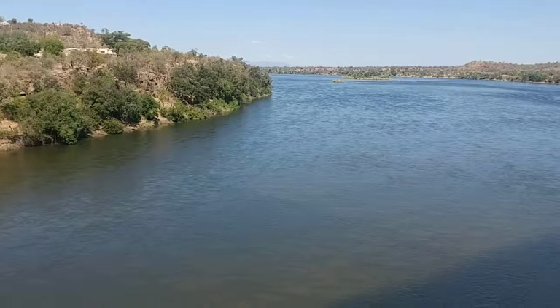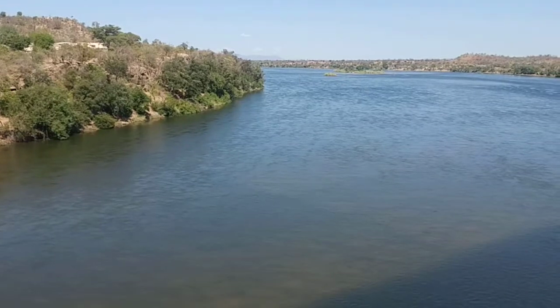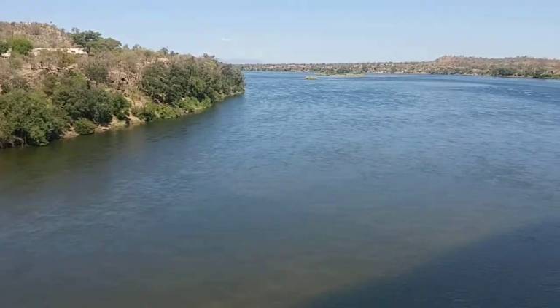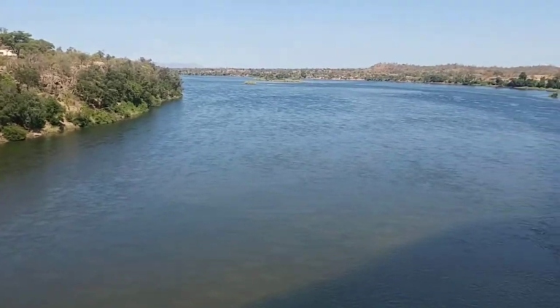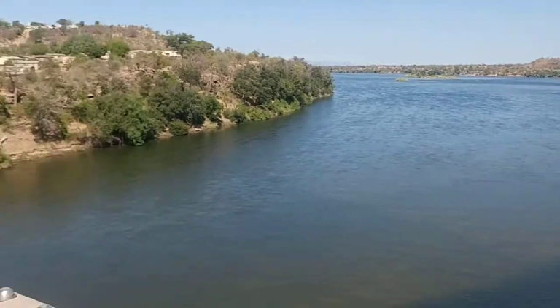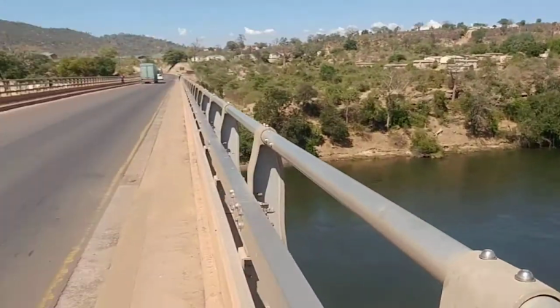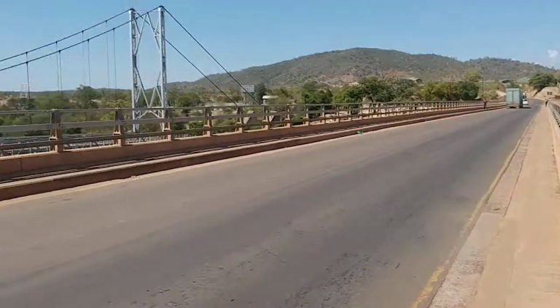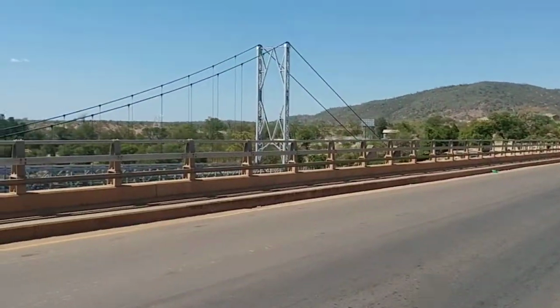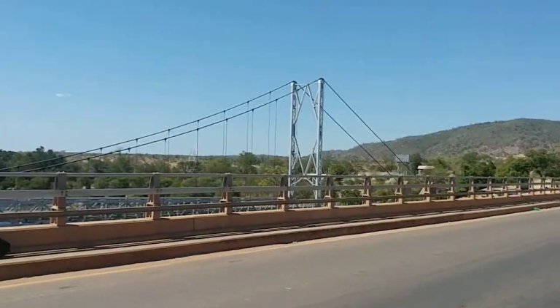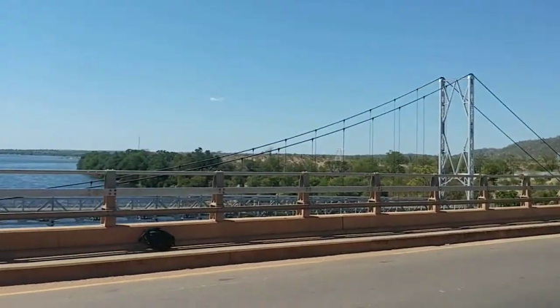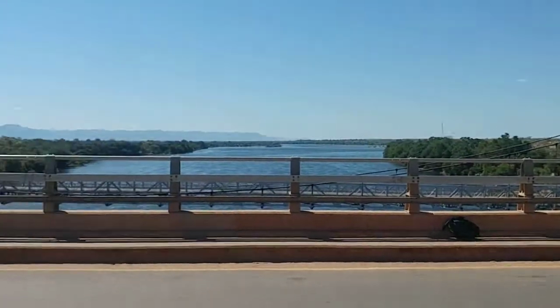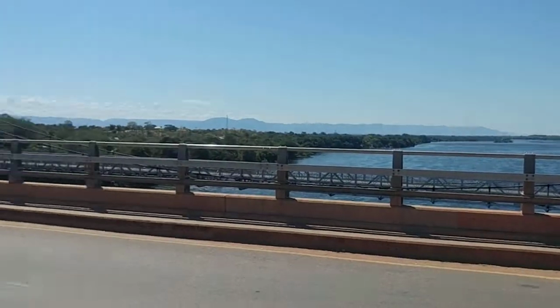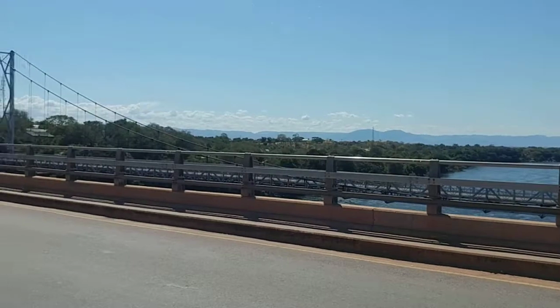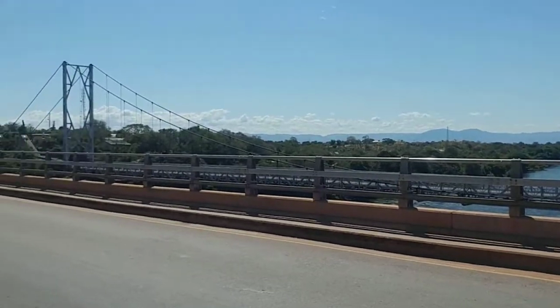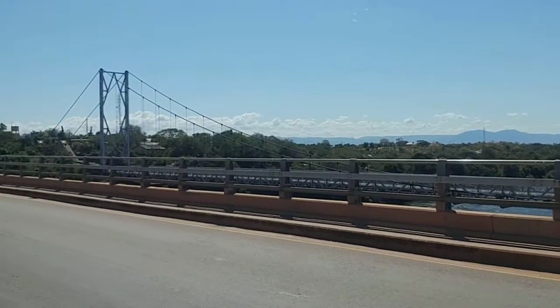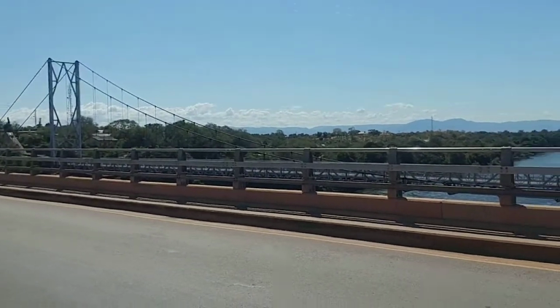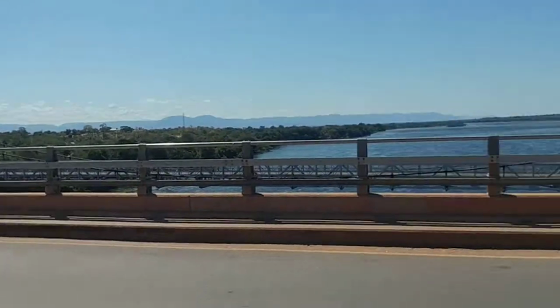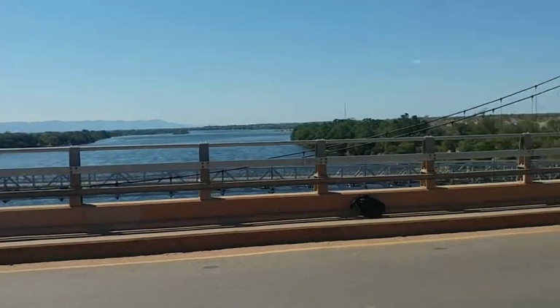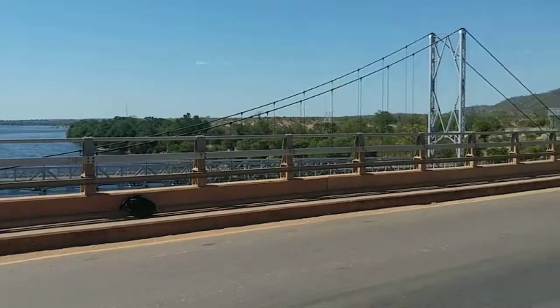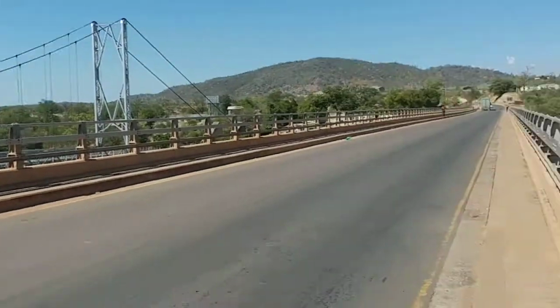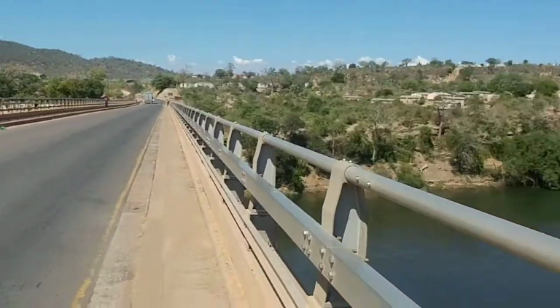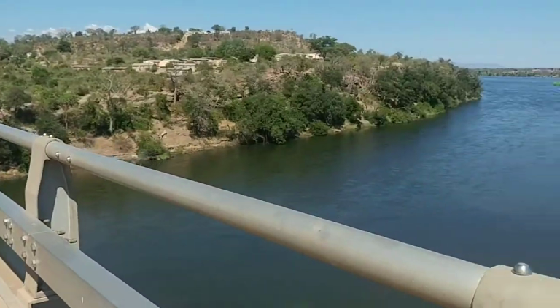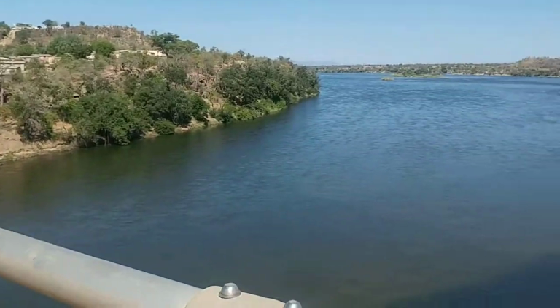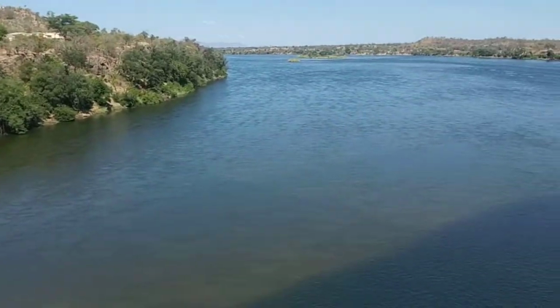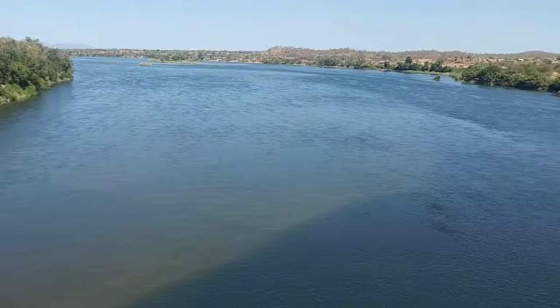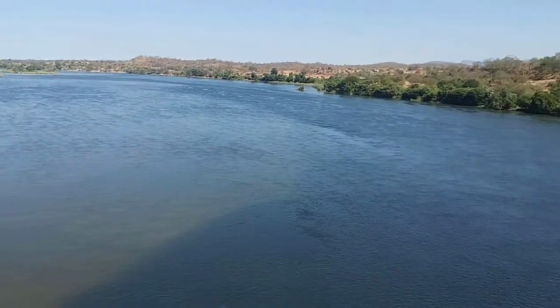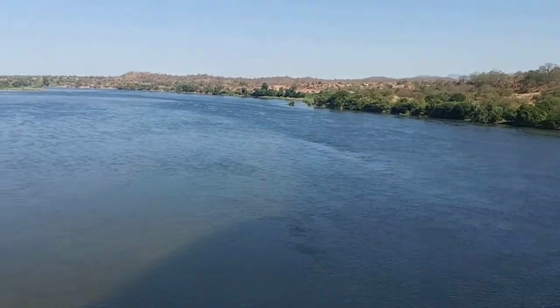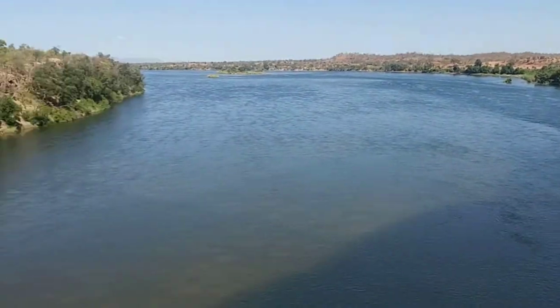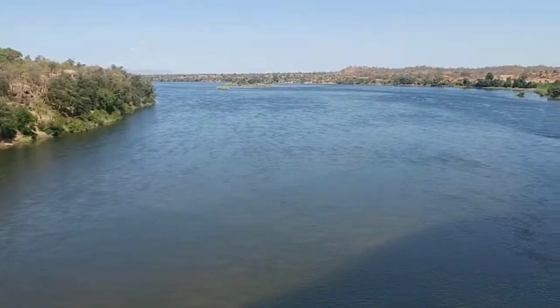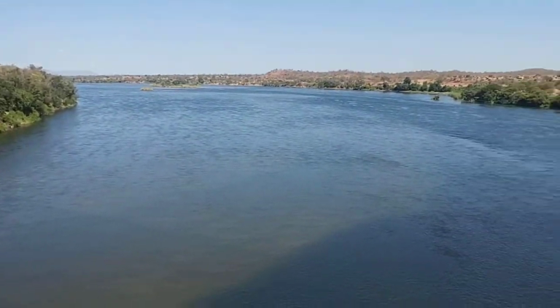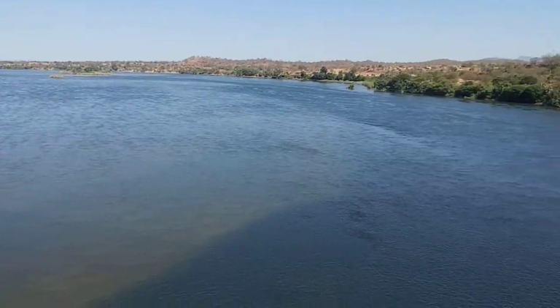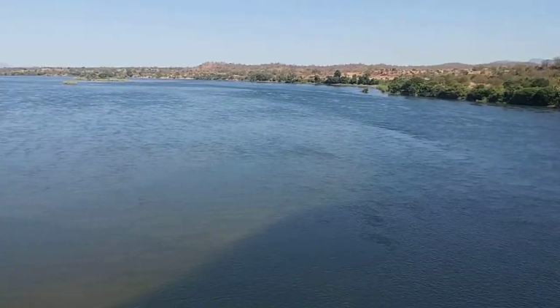Welcome to the Zambezi River from Chirundu. This is the Chirundu border — where the Zambezi crosses. A little geography lesson.